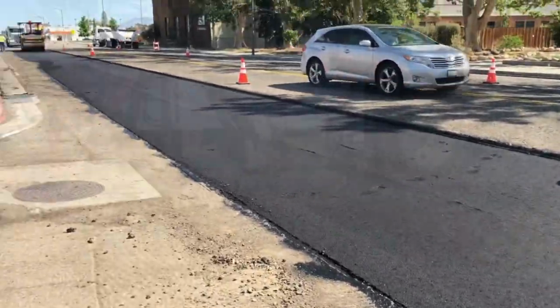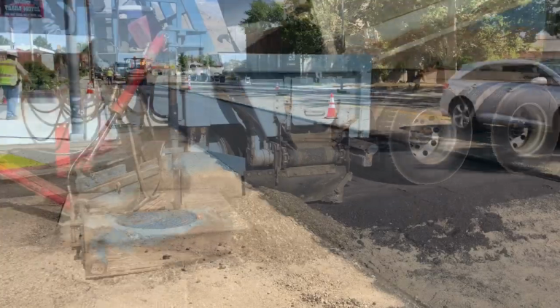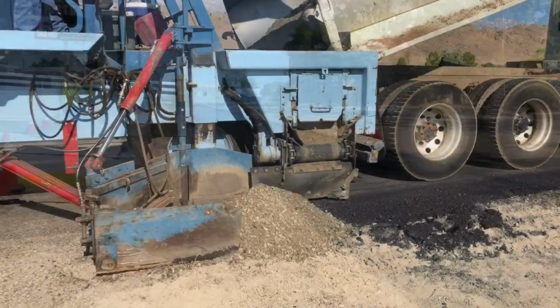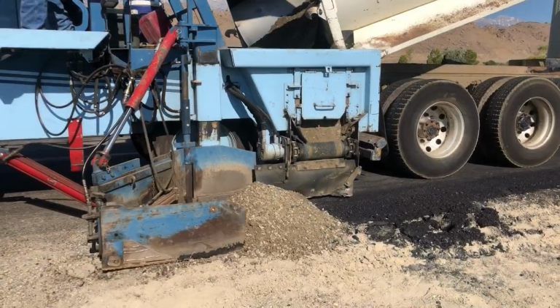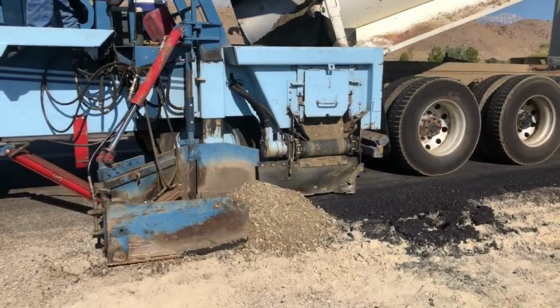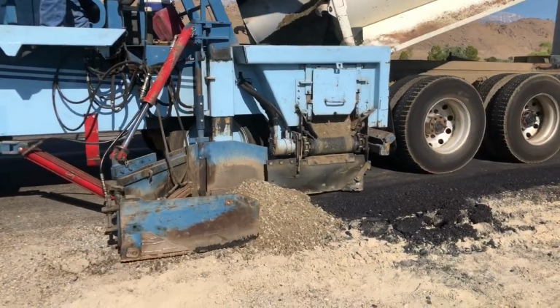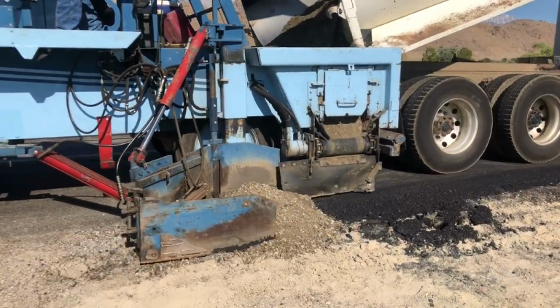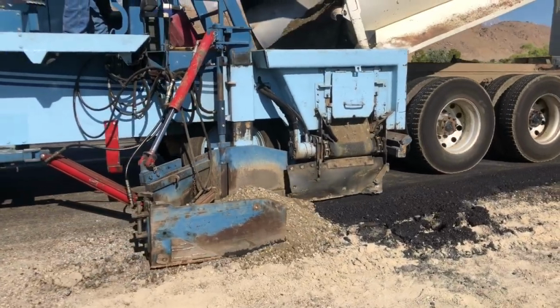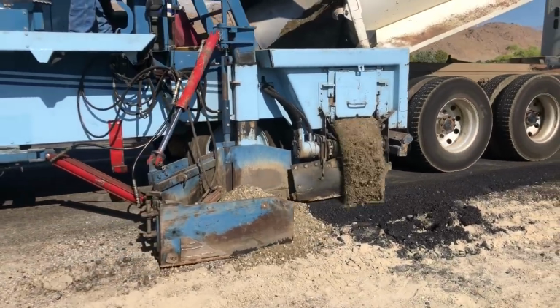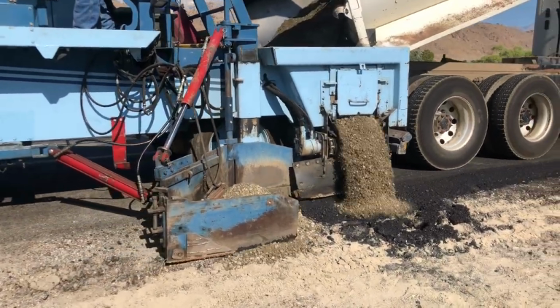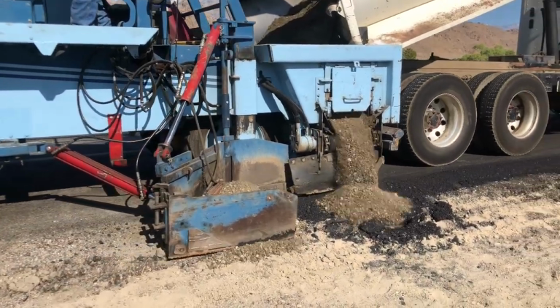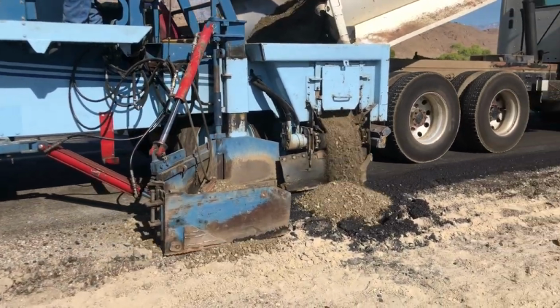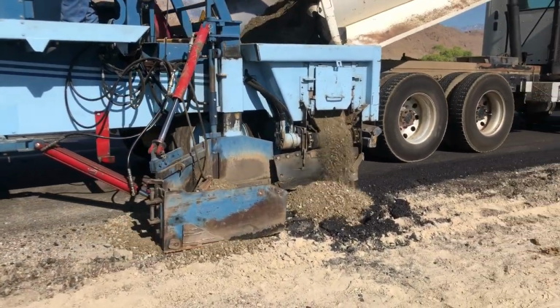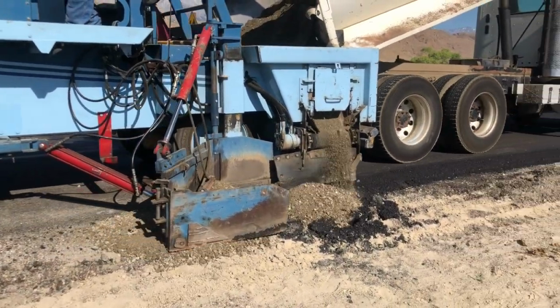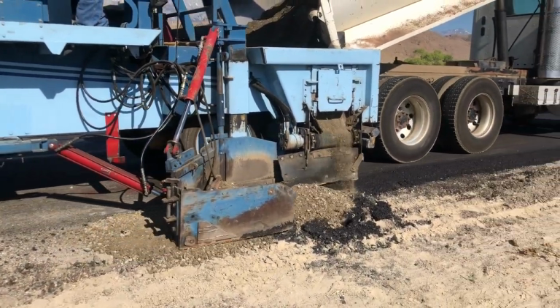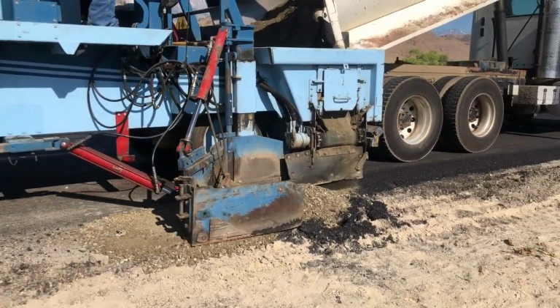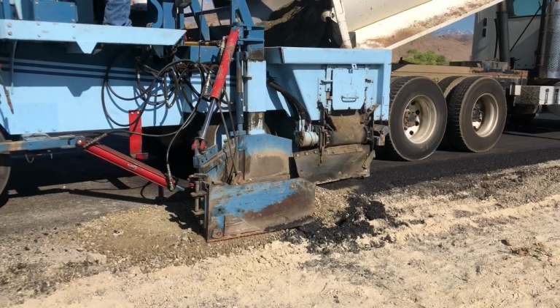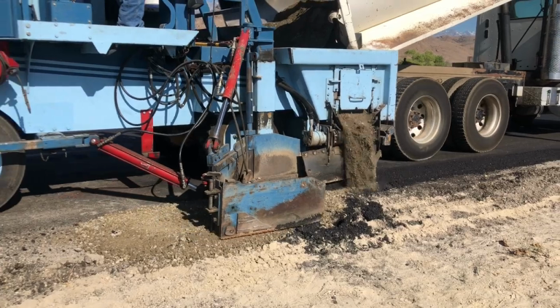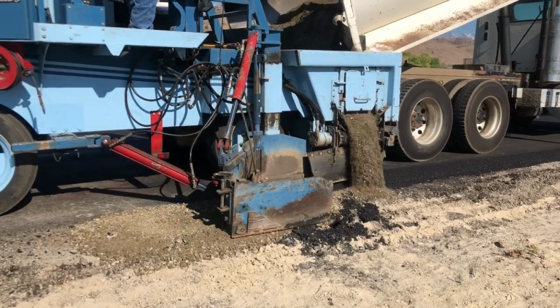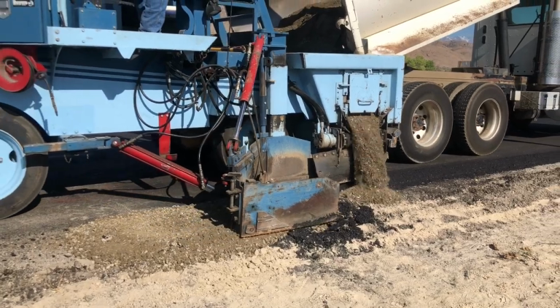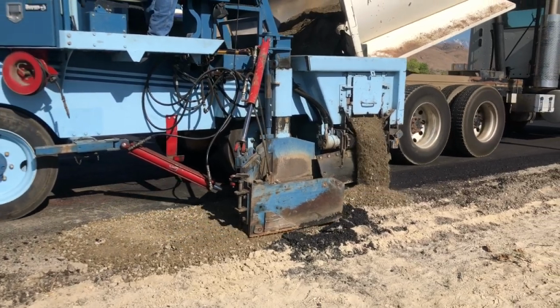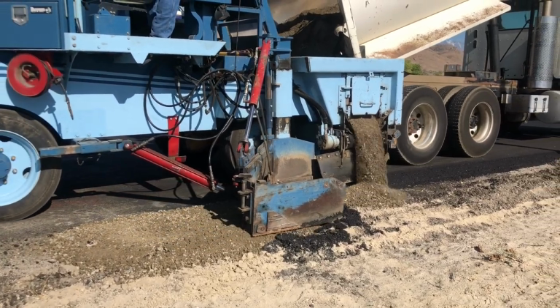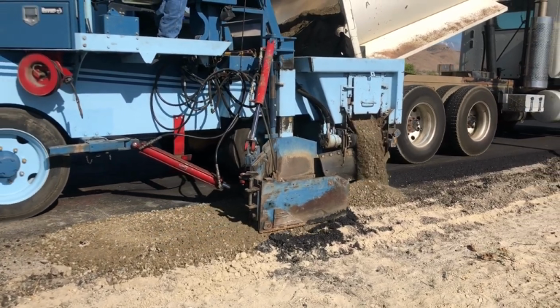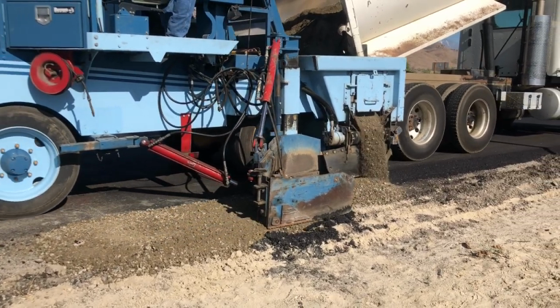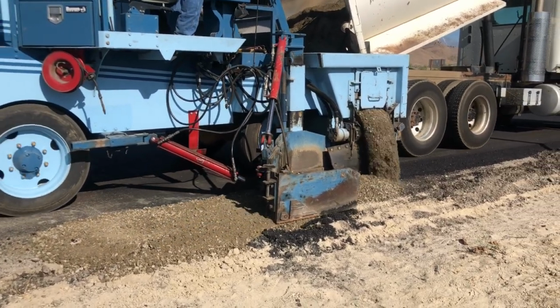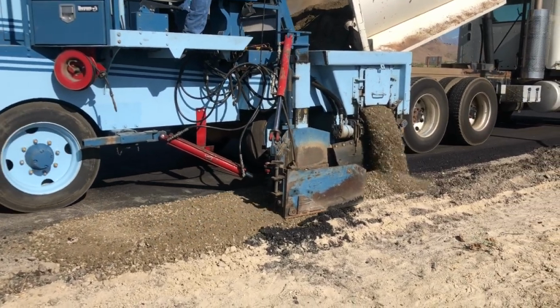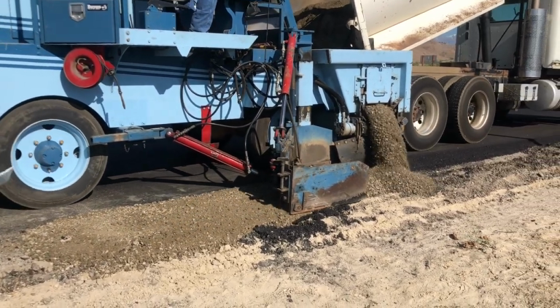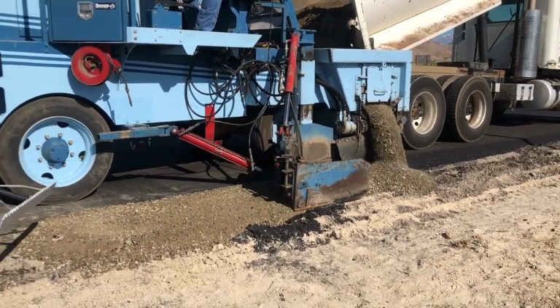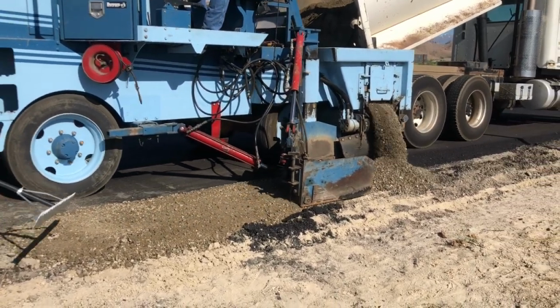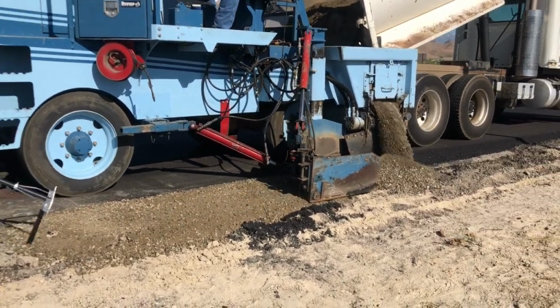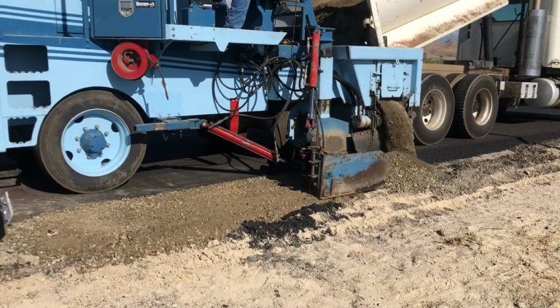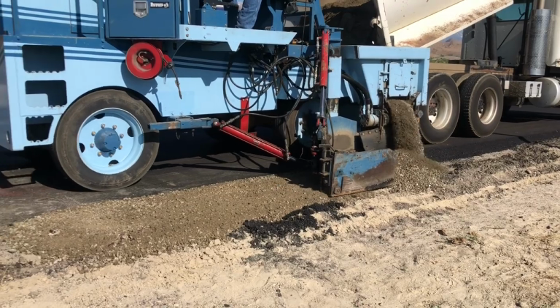After we got done paving, we then shouldered back the road, which is basically three feet of base off of the asphalt line, so that if a car veered off they wouldn't have a tendency to over-correct back onto the road.